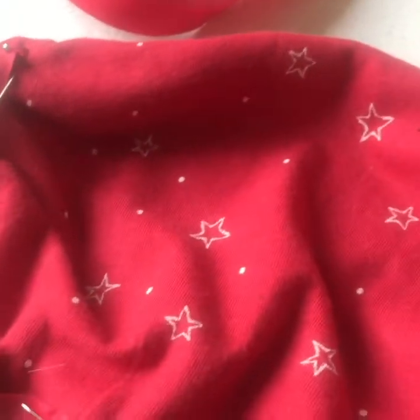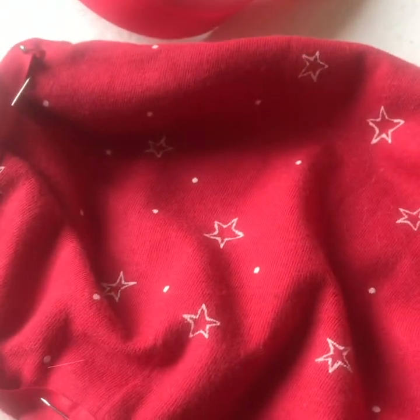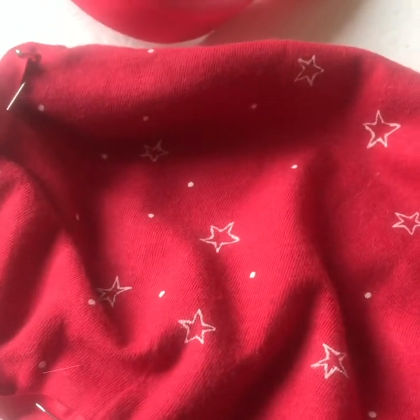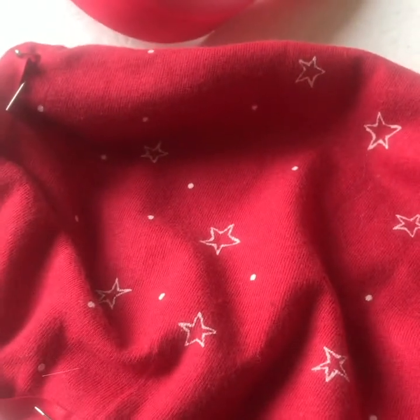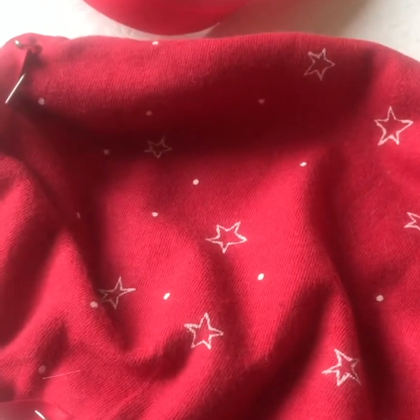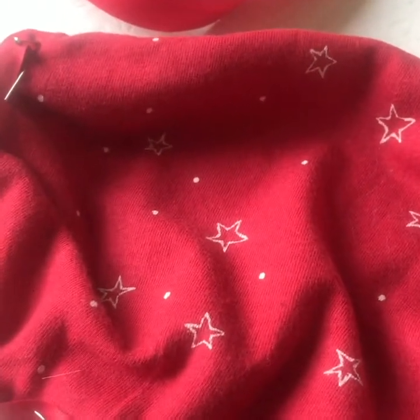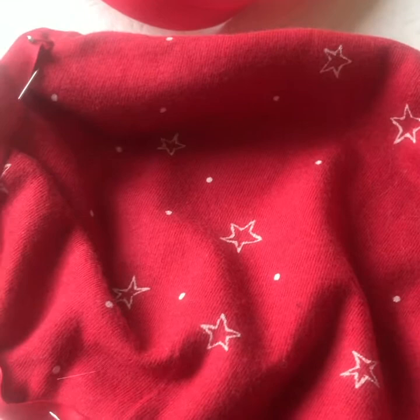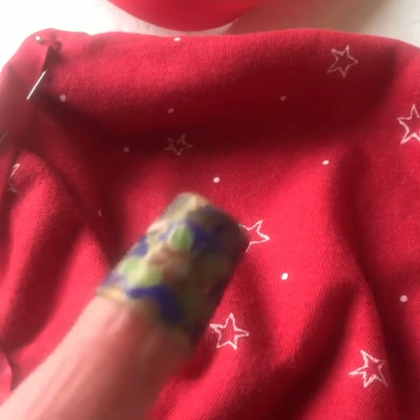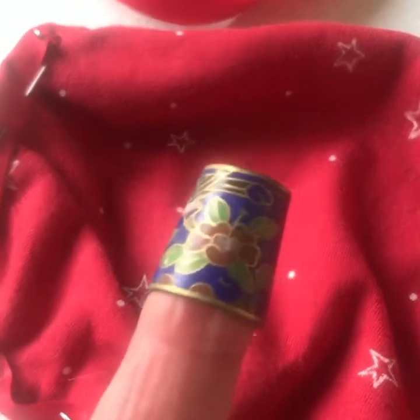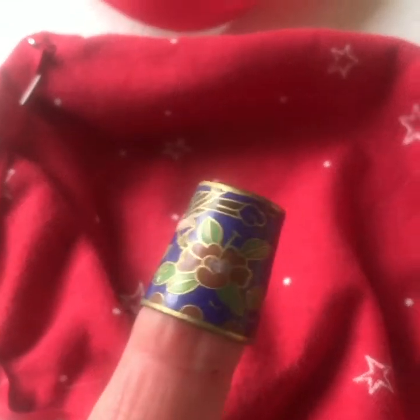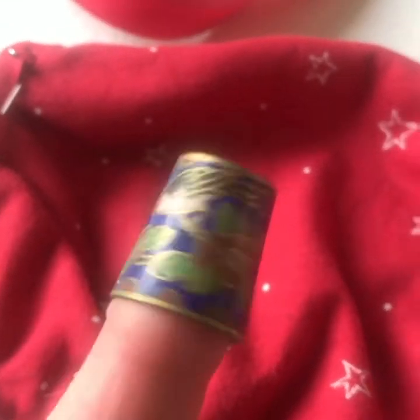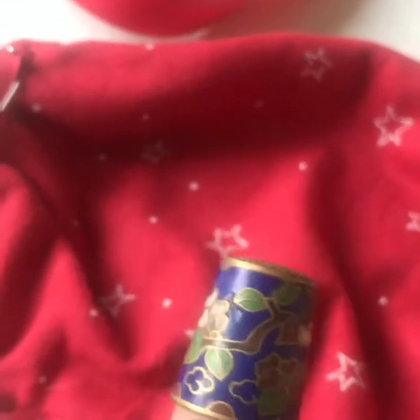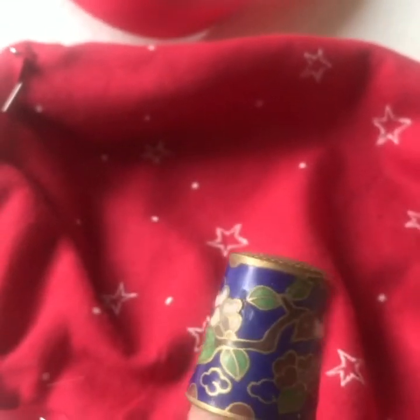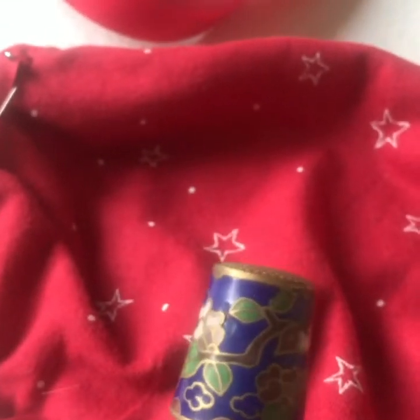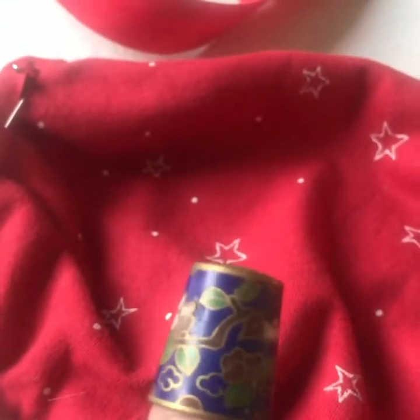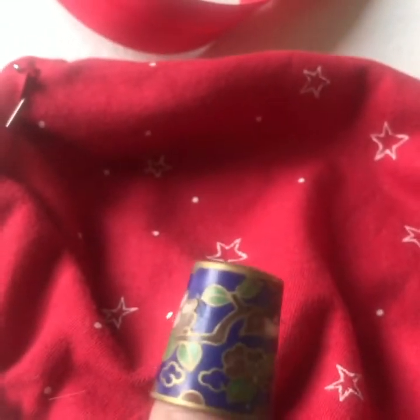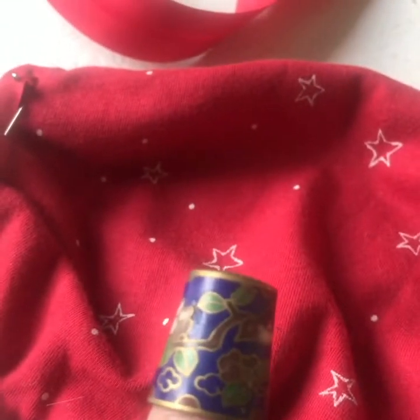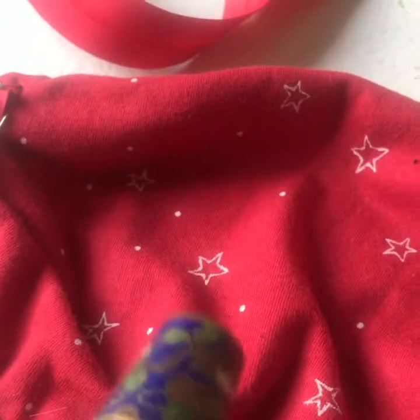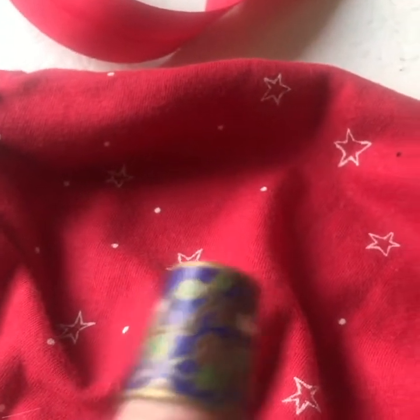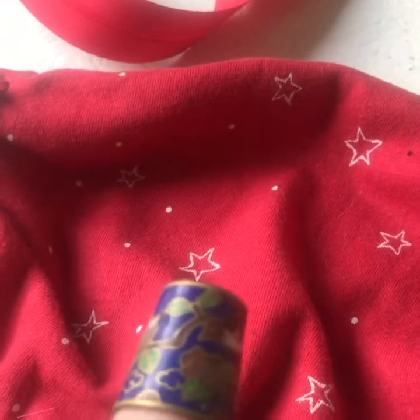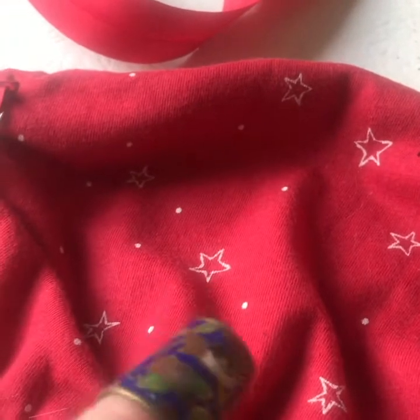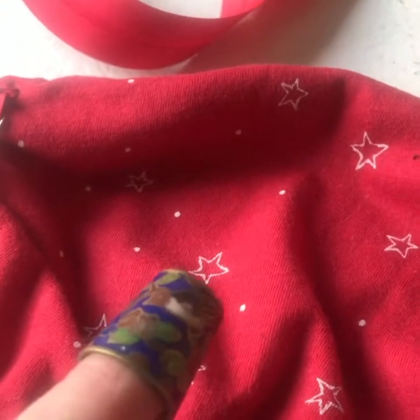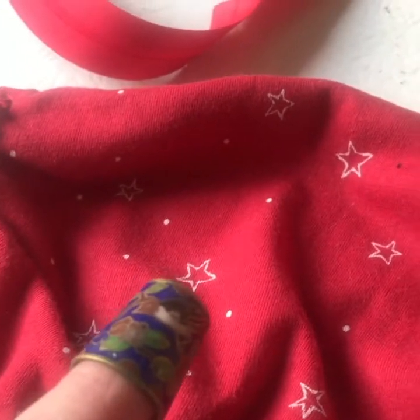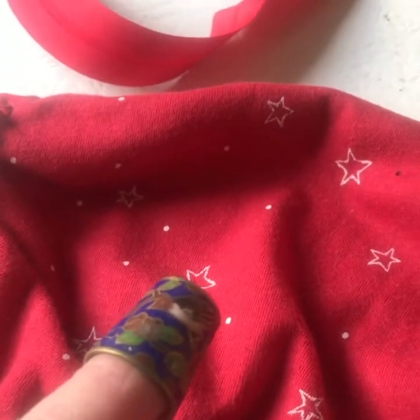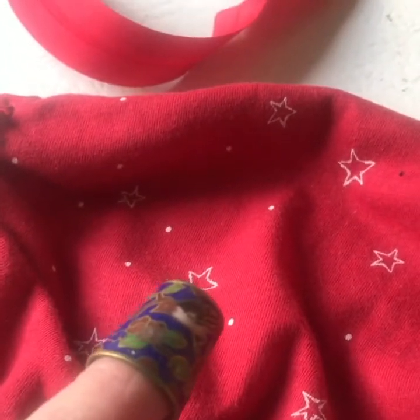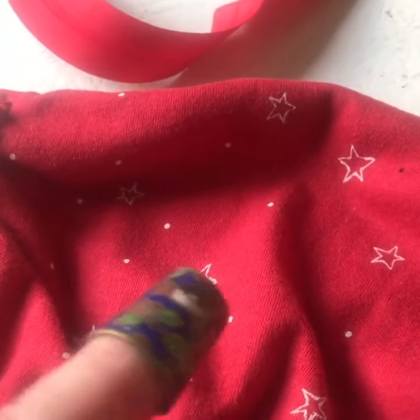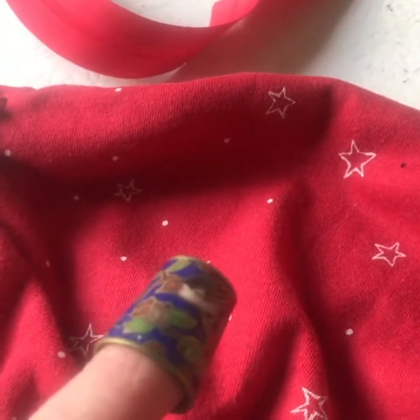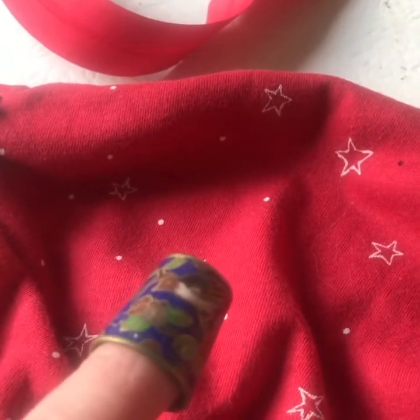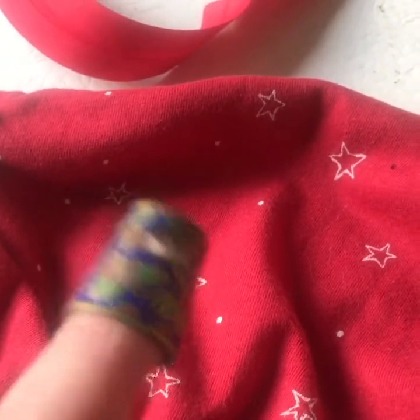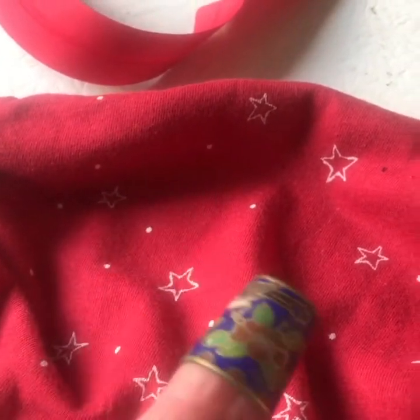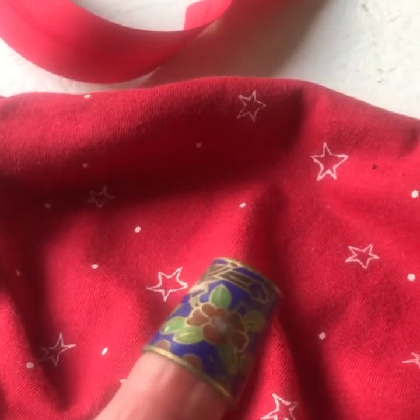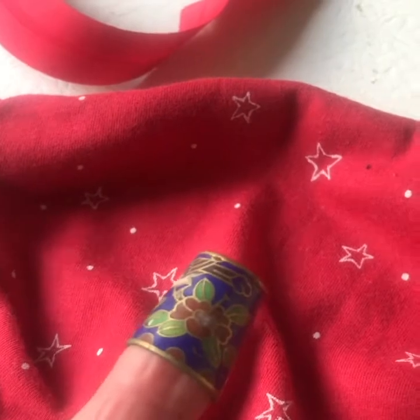As I tack it up I'm actually going to use a thimble — quite a pretty one — because pressing through this cloth is quite hard and it can hurt the ends of your fingers. Use a thimble if you've got one.